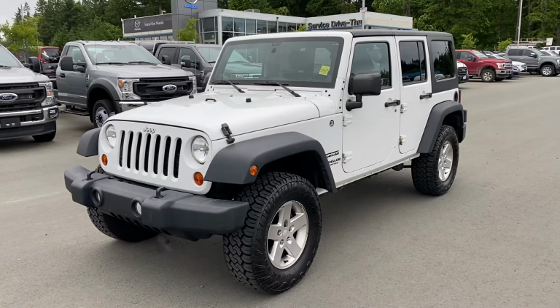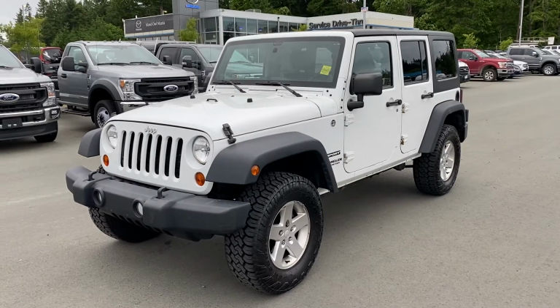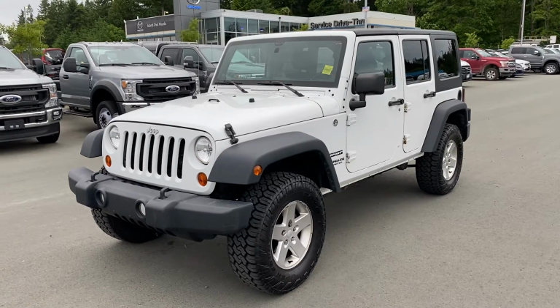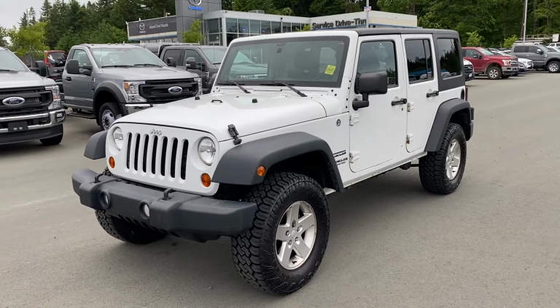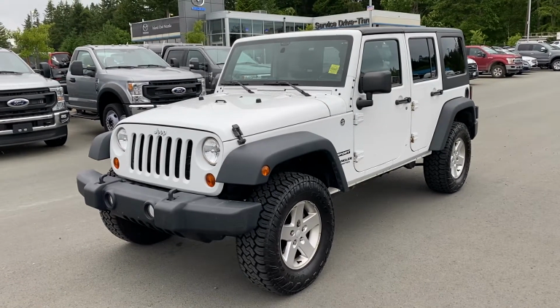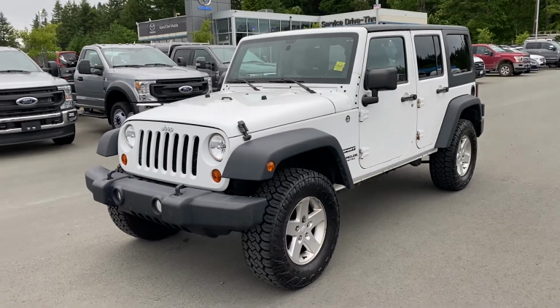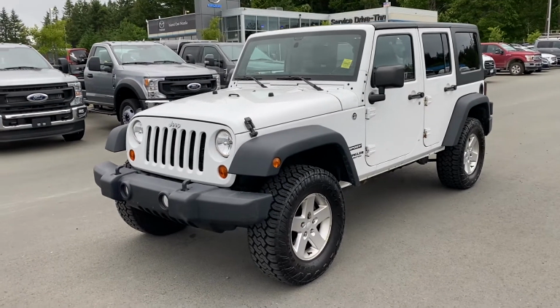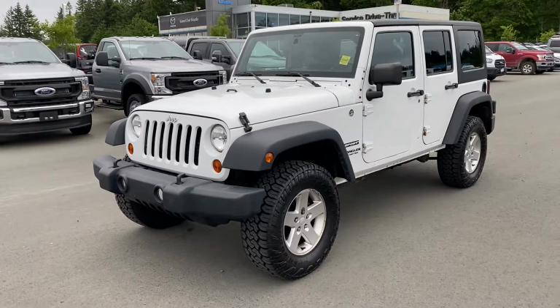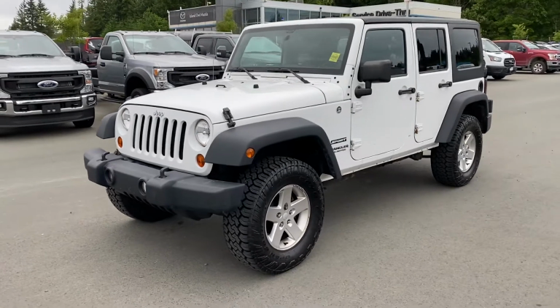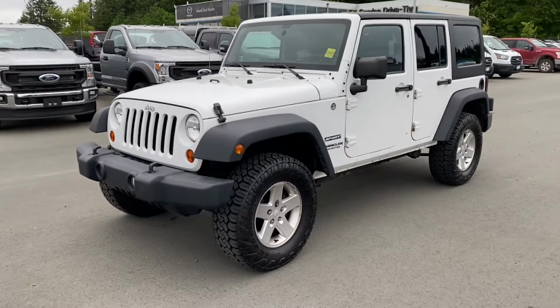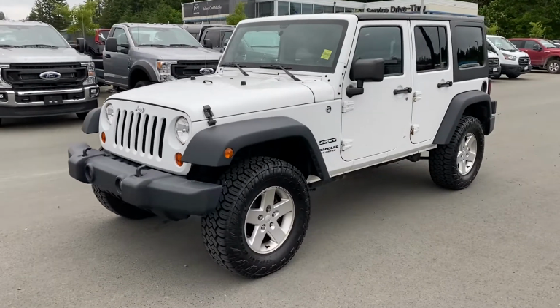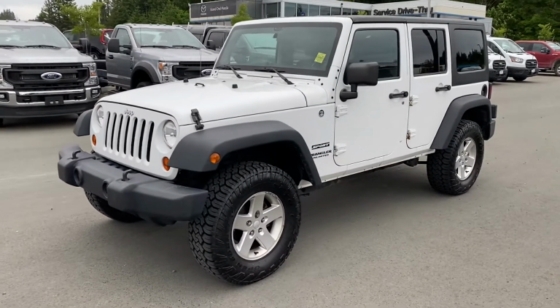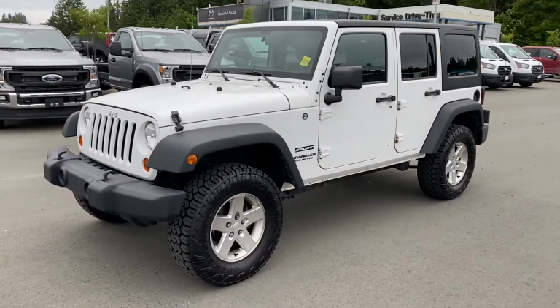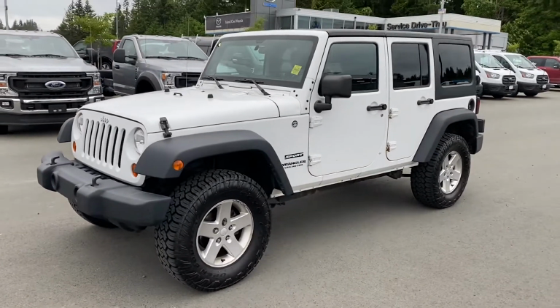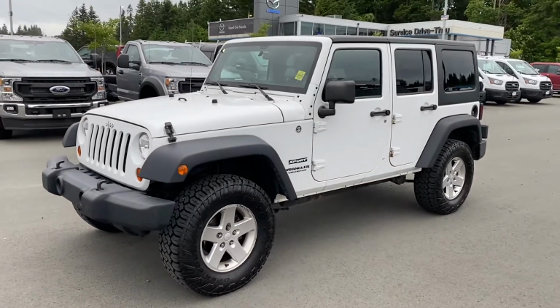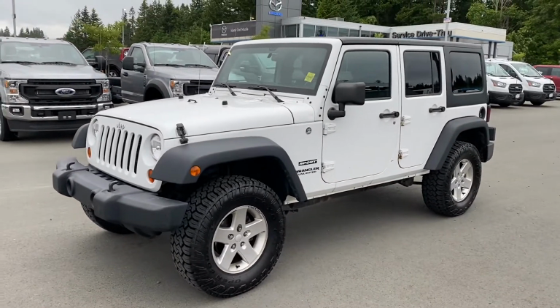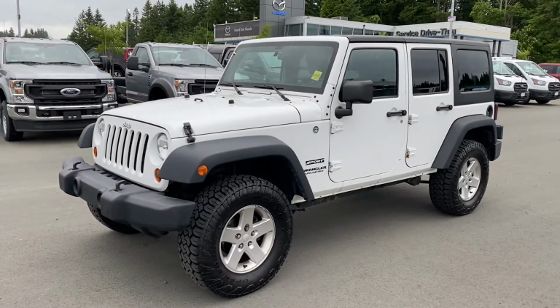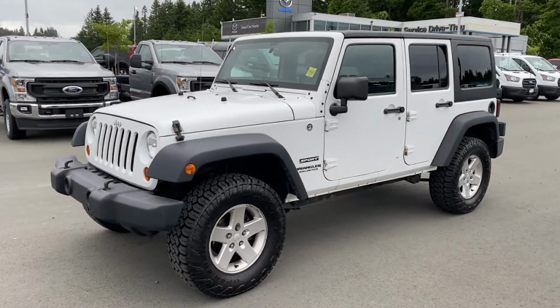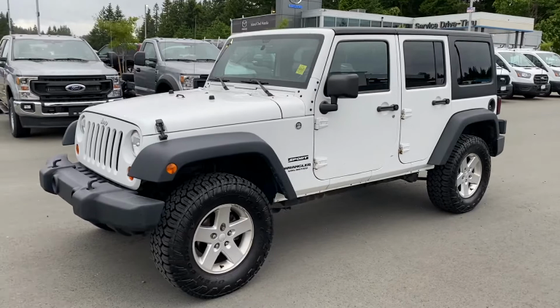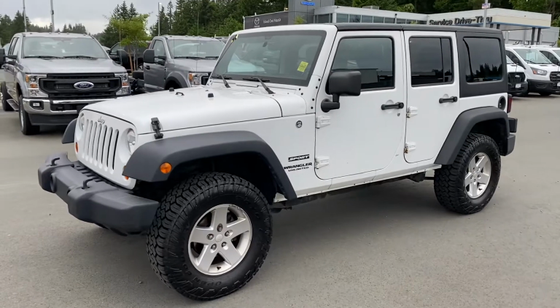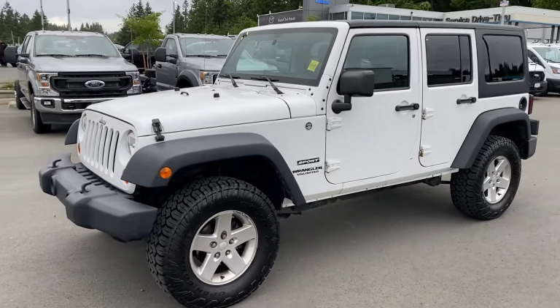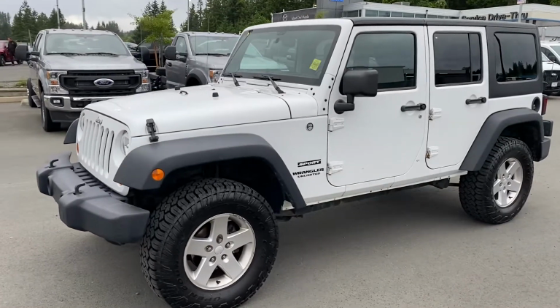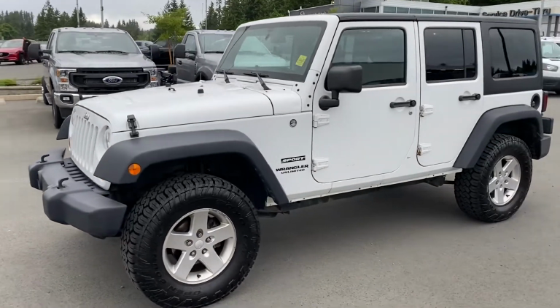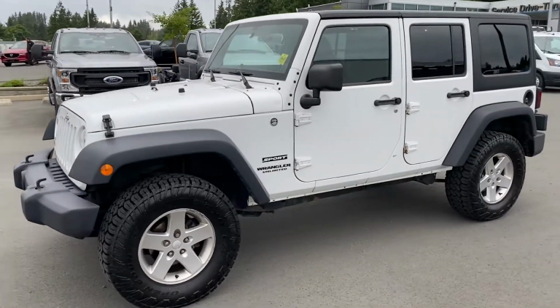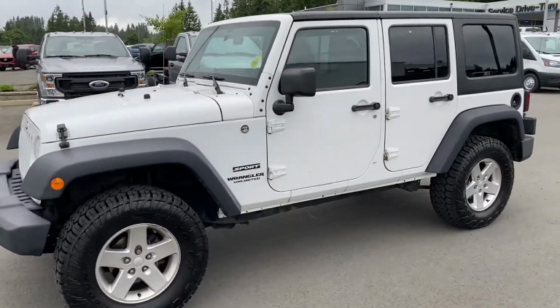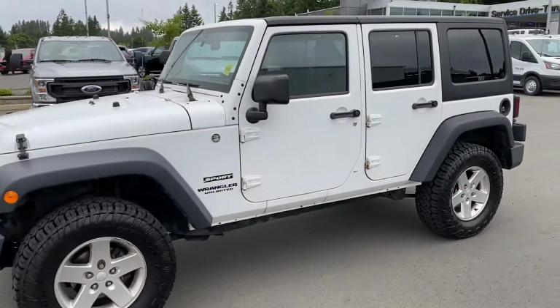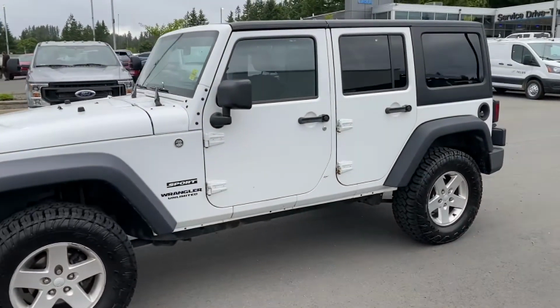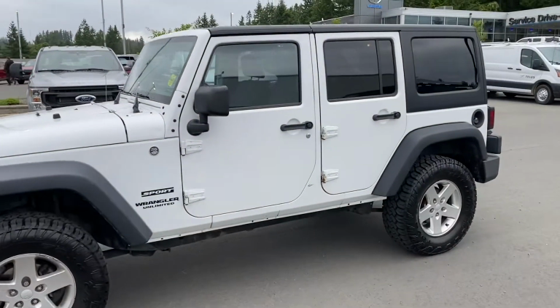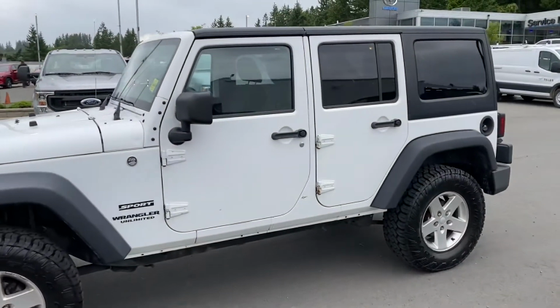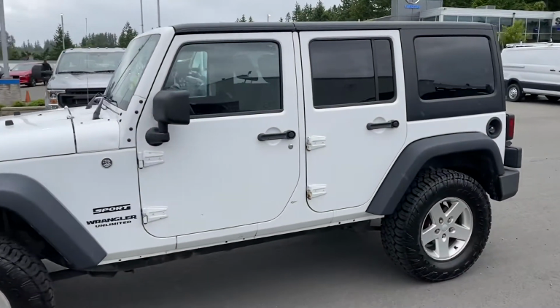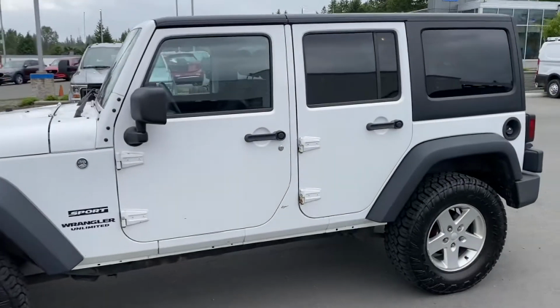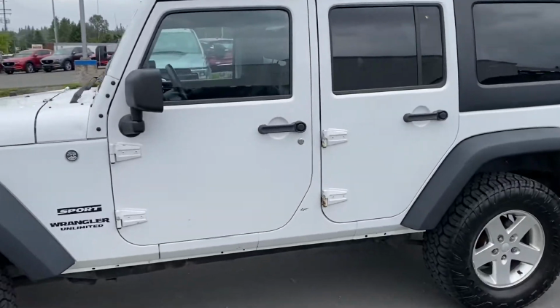So here we have a 2012 Jeep Wrangler Unlimited Sport, 4WD obviously, fantastic off-road capability with the Jeep as everybody knows — legendary. 3.6 Pentastar V6 so tons of power, sensible on fuel.